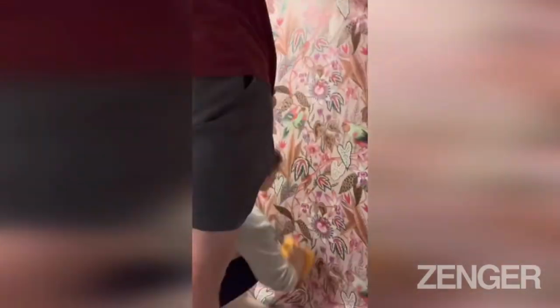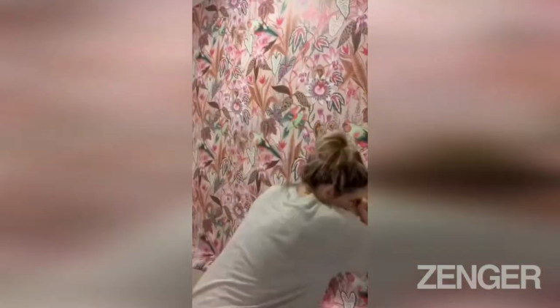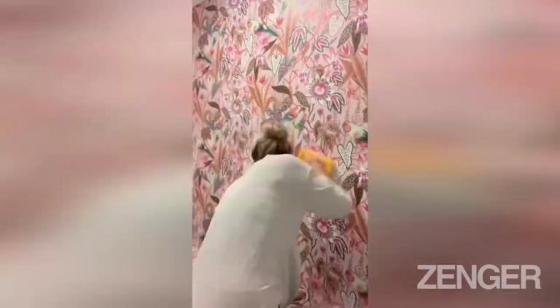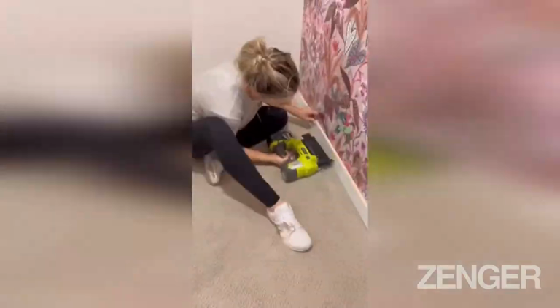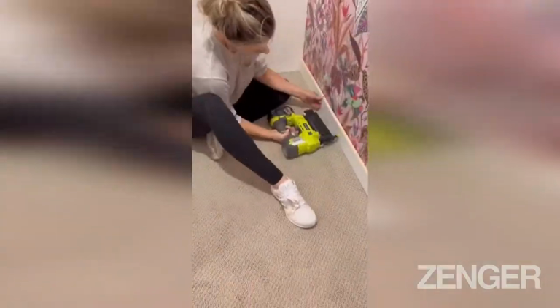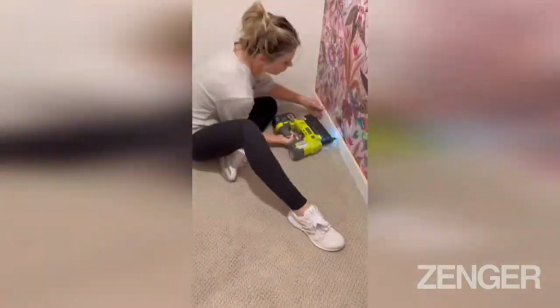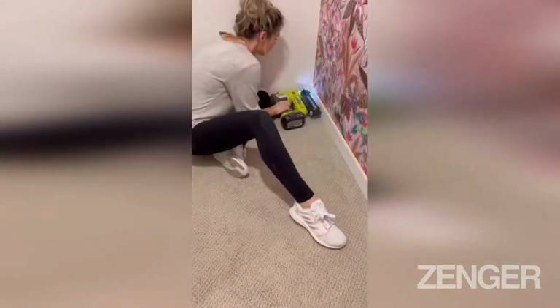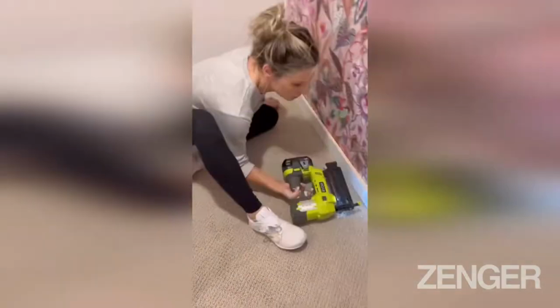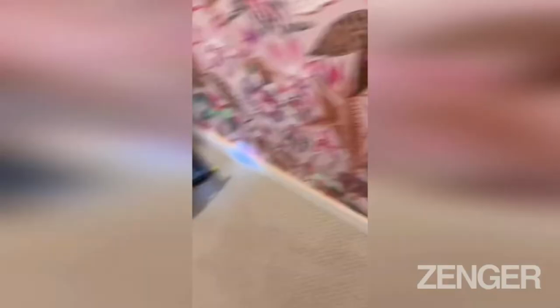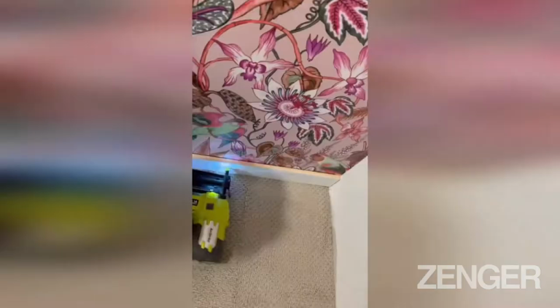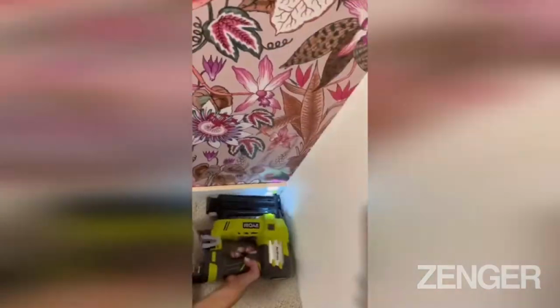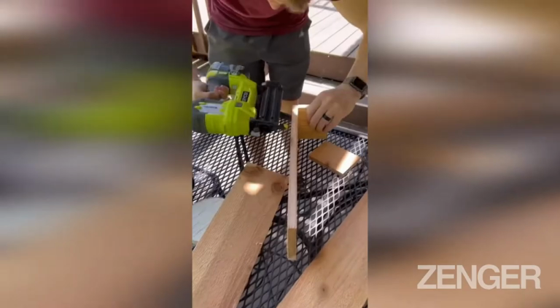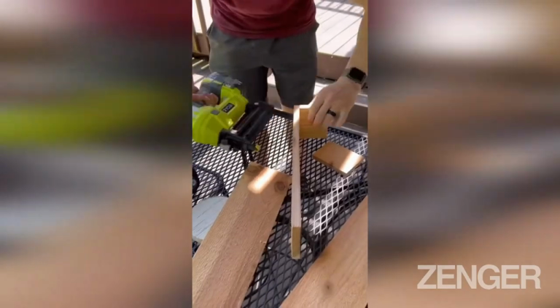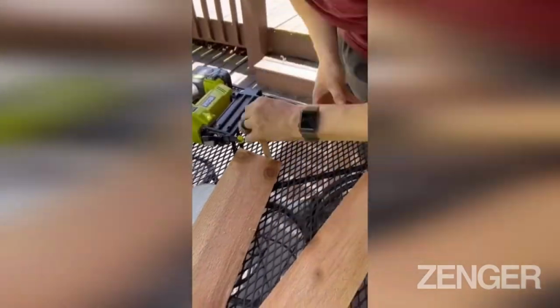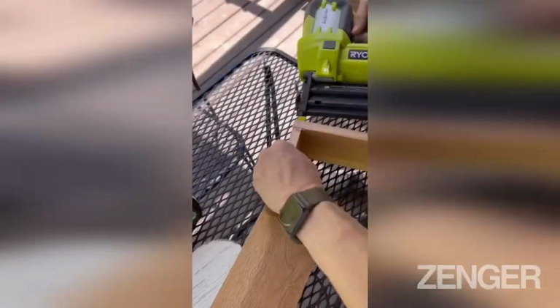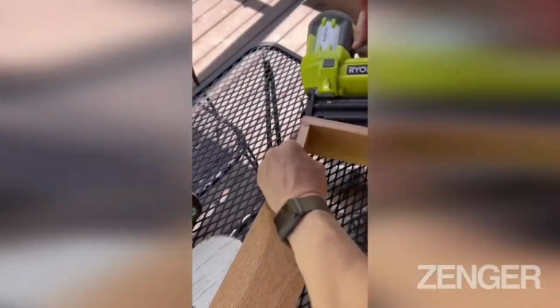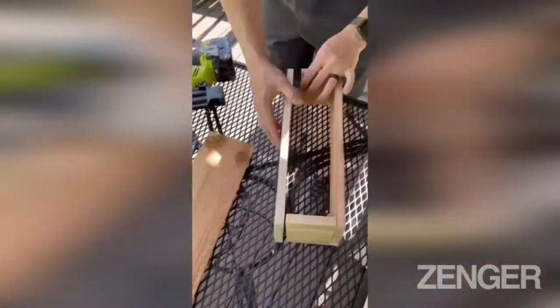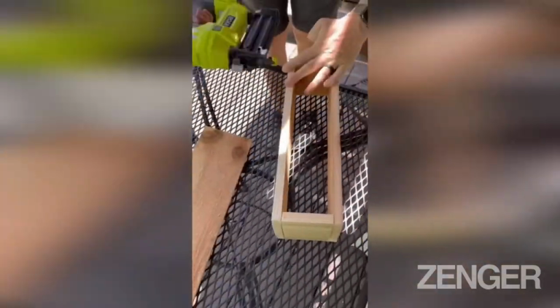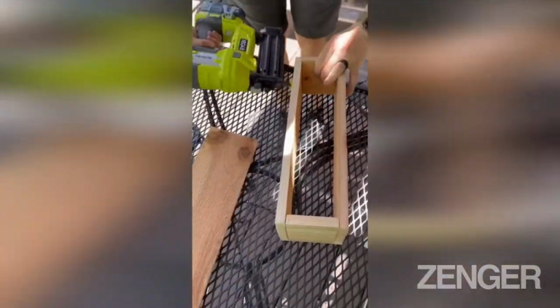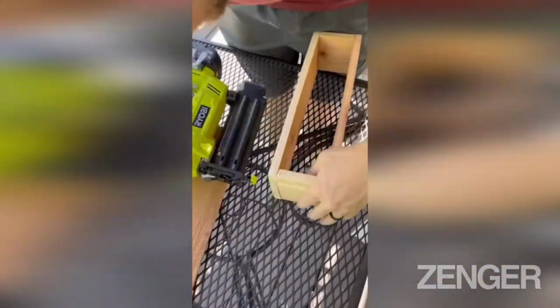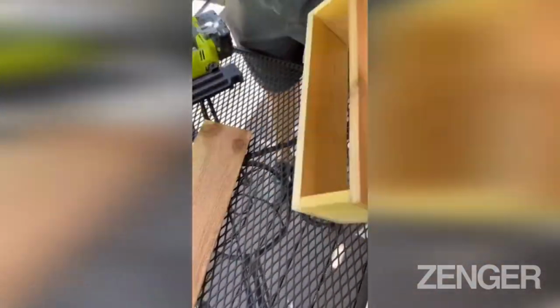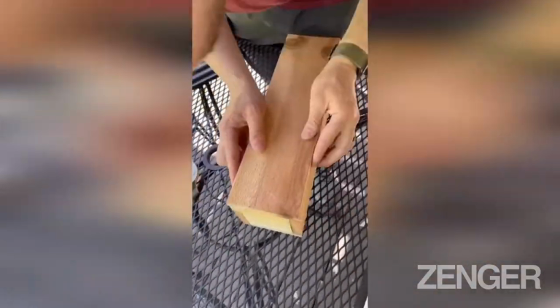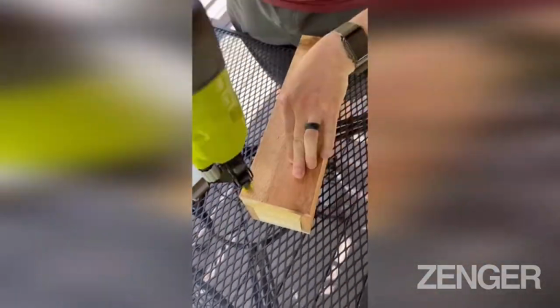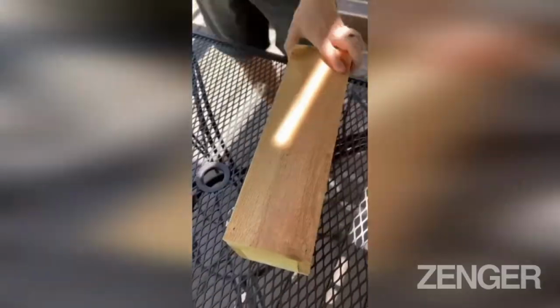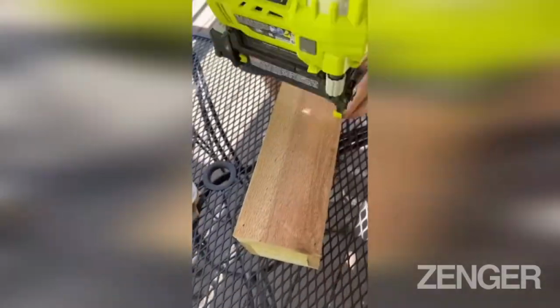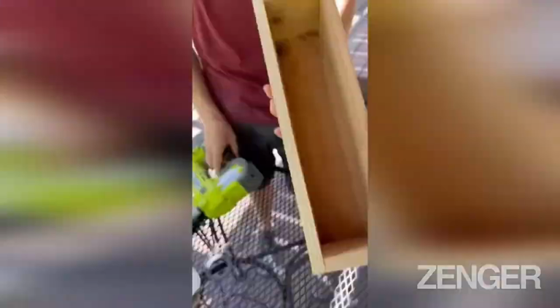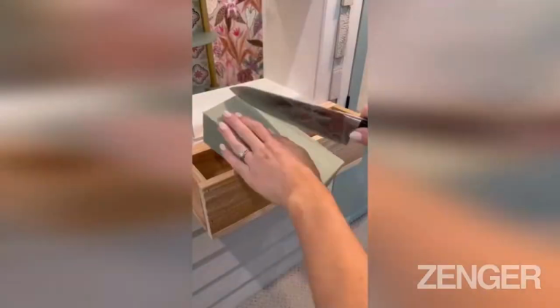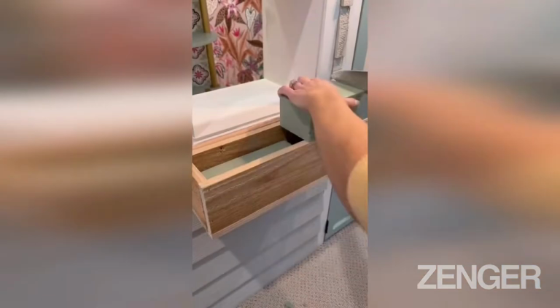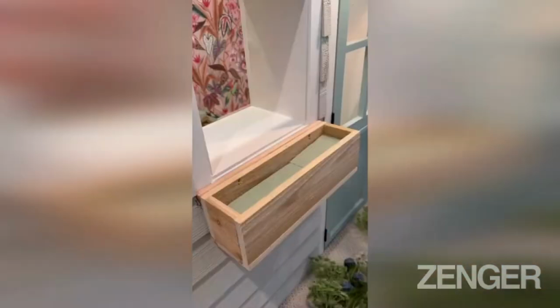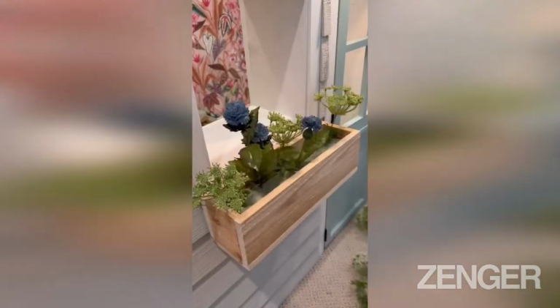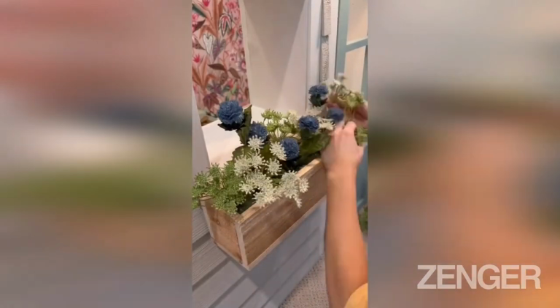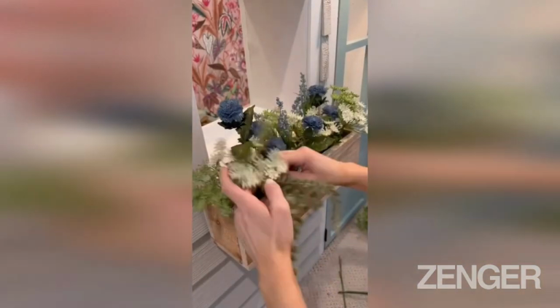I applied this wallpaper from Milton and King that I thought was super fun. Then I added some baseboards and started working on the flower boxes for the outside of the playhouse.